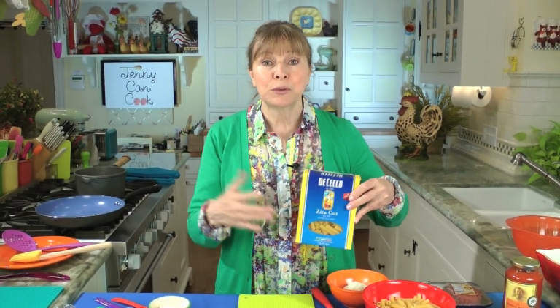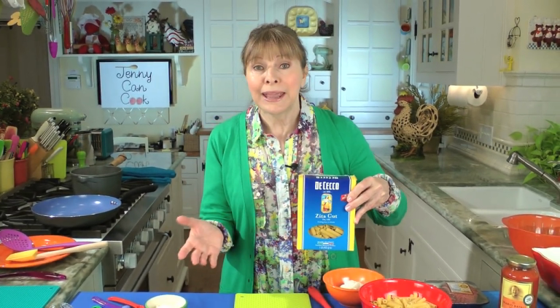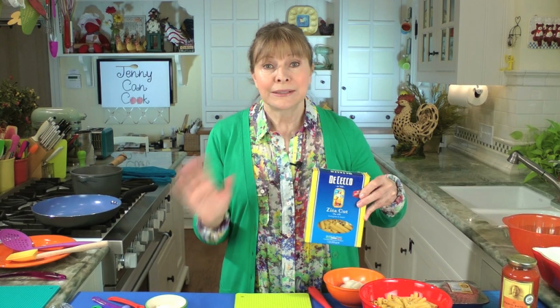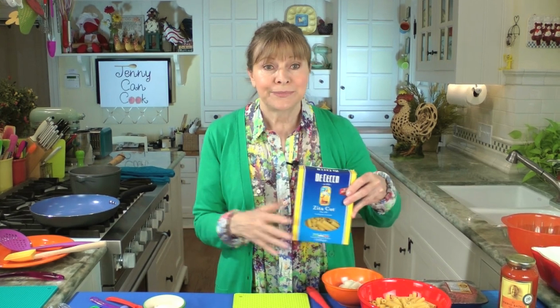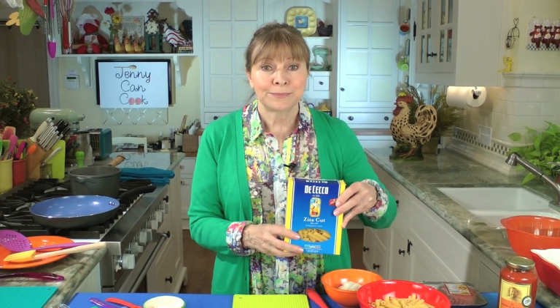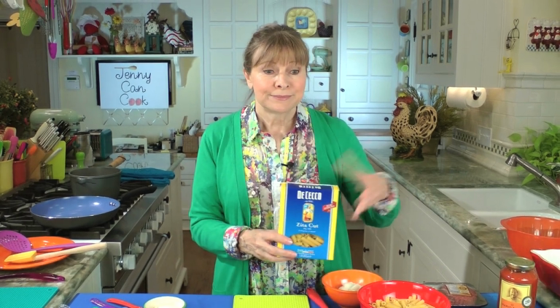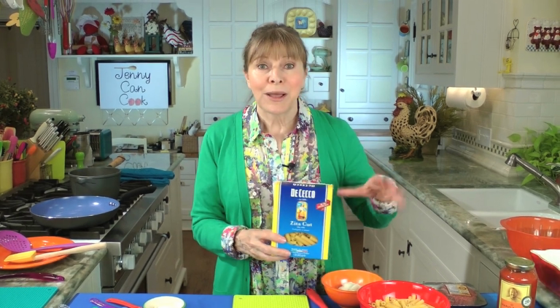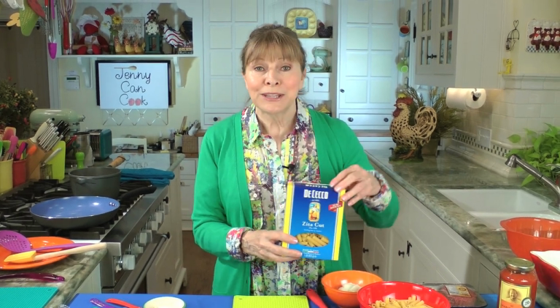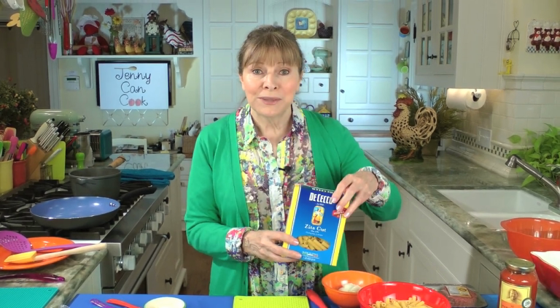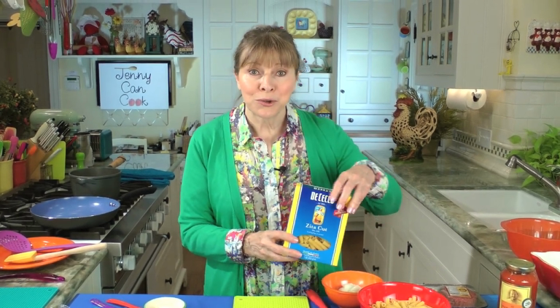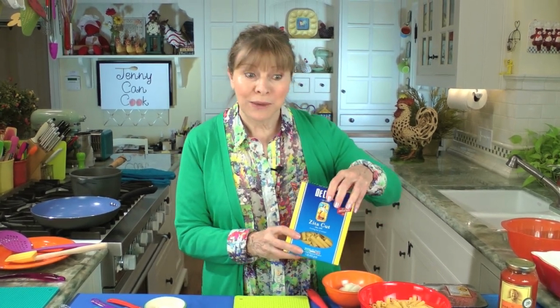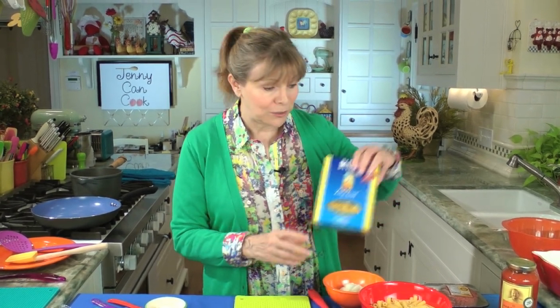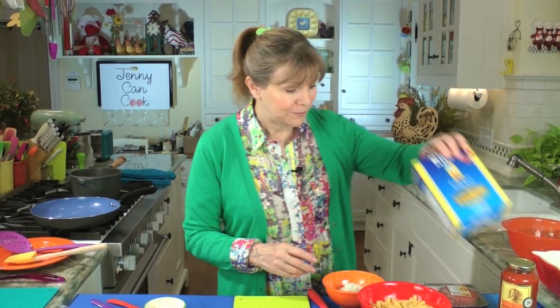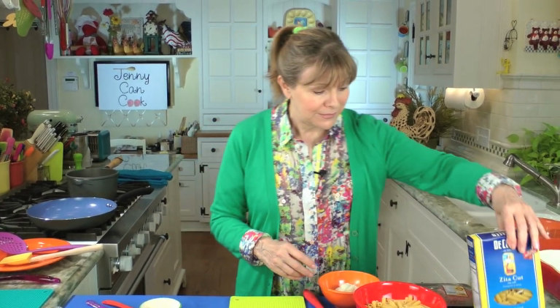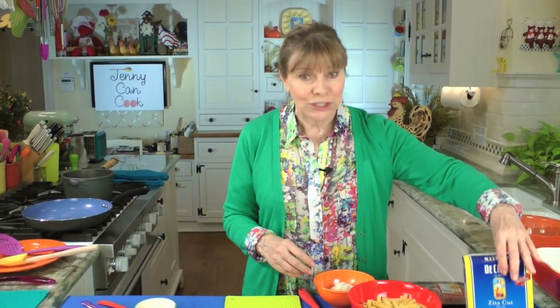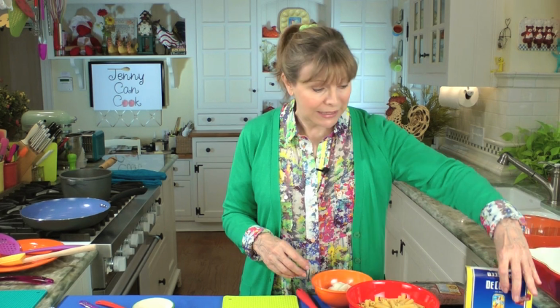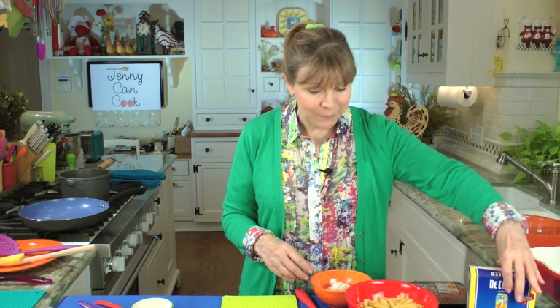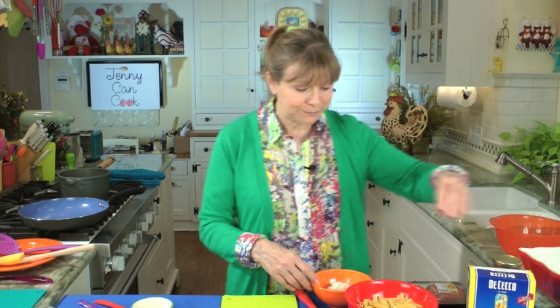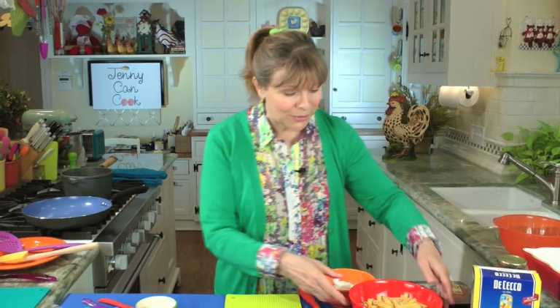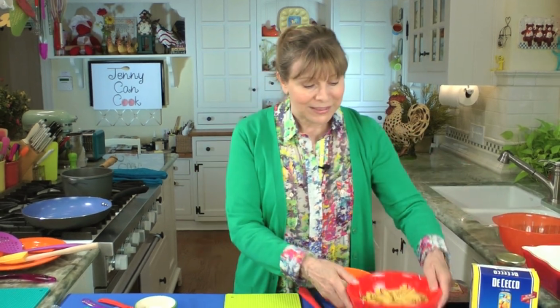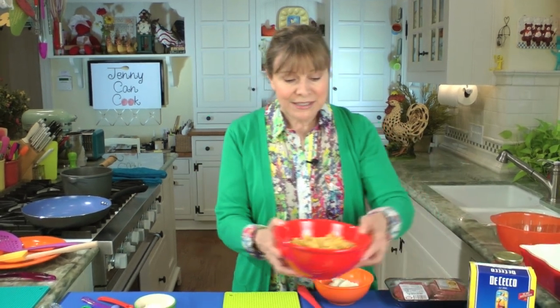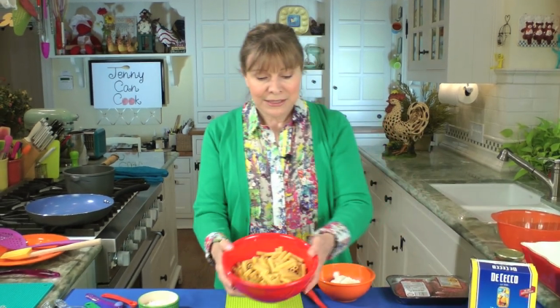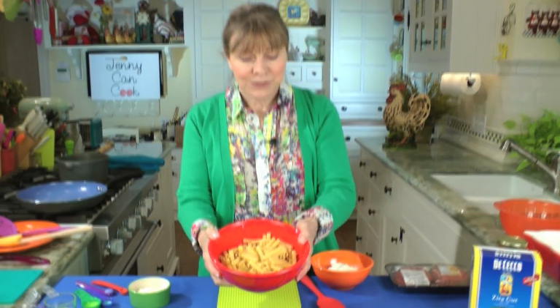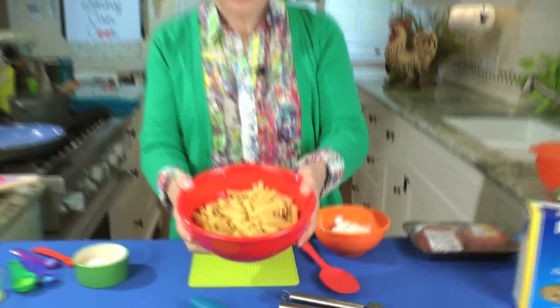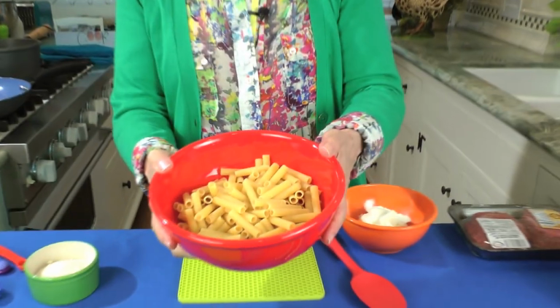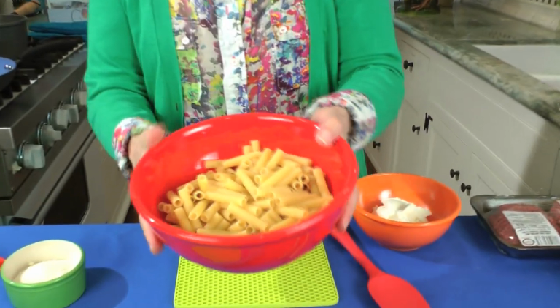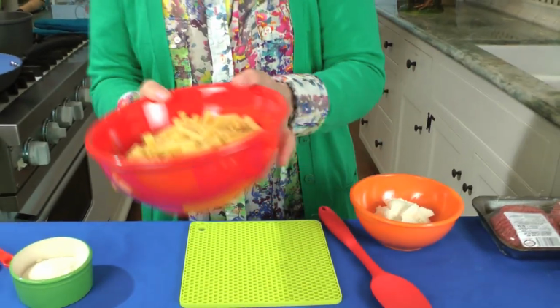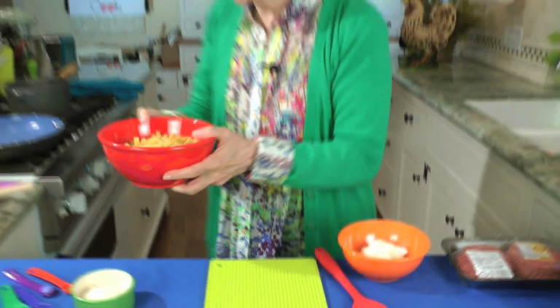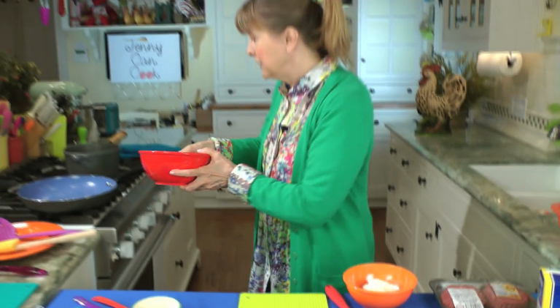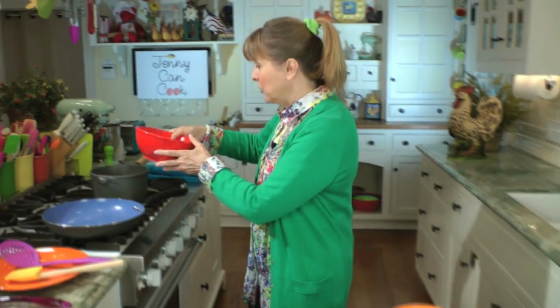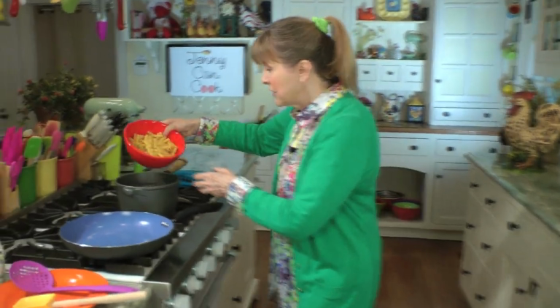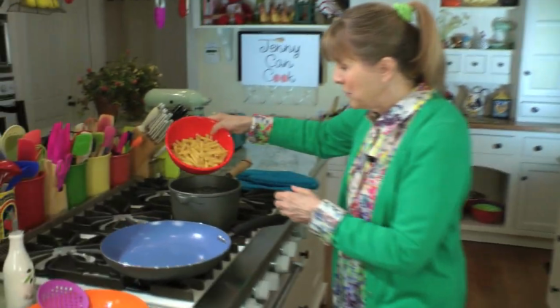If you use penne, the pasta police won't be at your door to arrest you and take you to the spaghetti slammer. This is 10 ounces of pasta right here. We're going to put this in to cook — the water's already going.